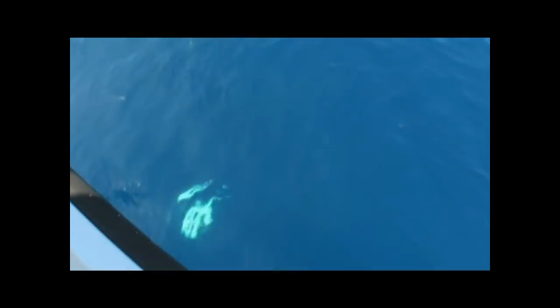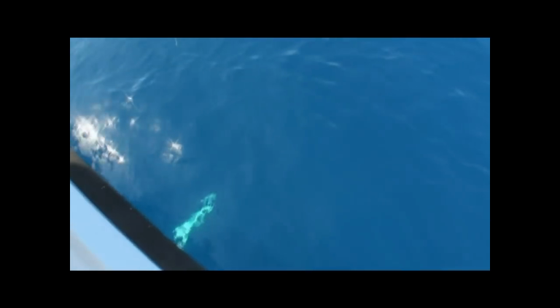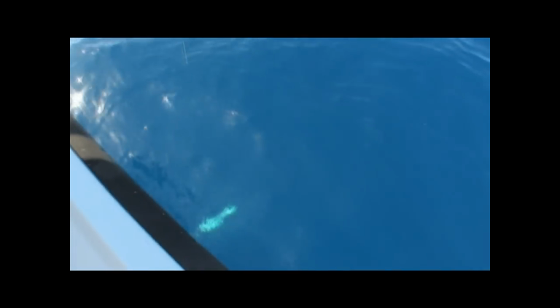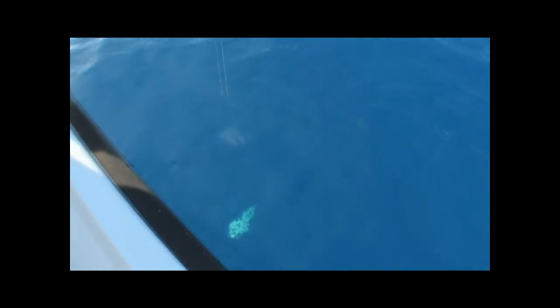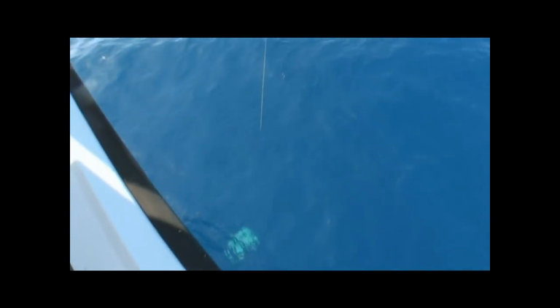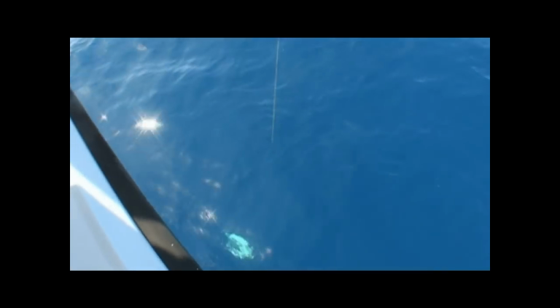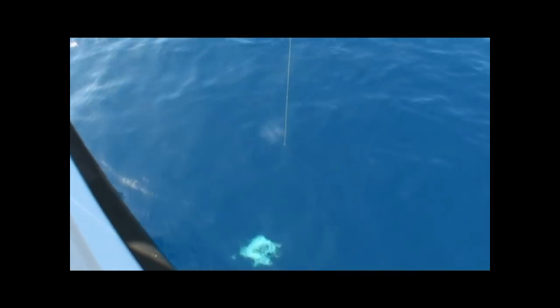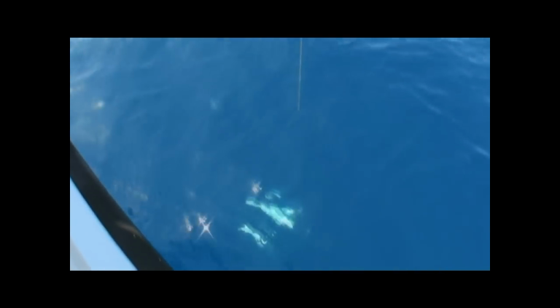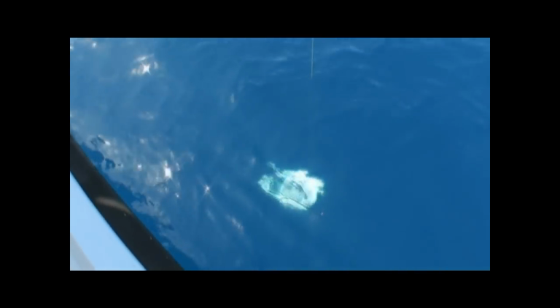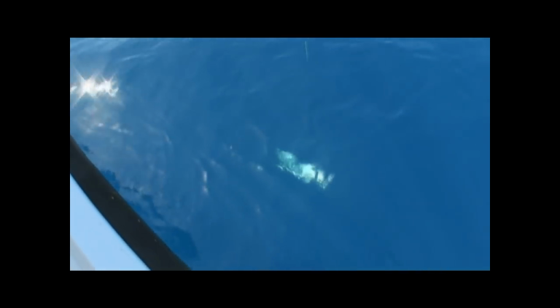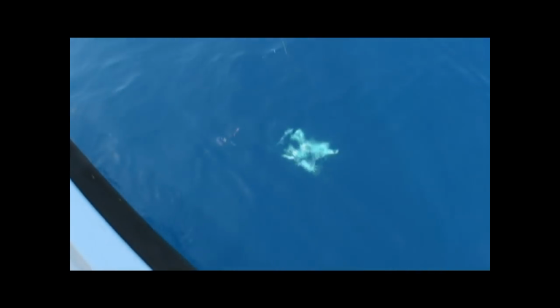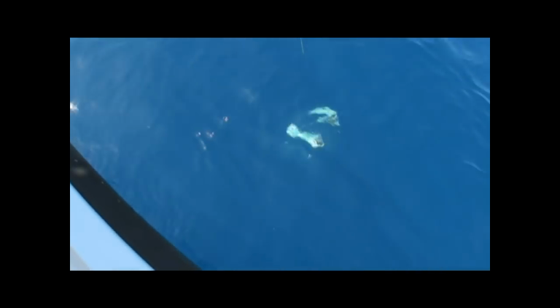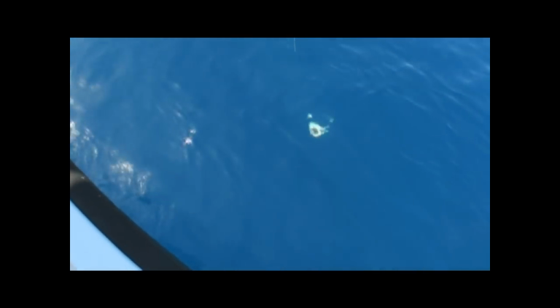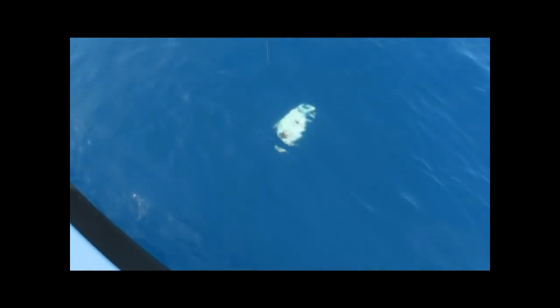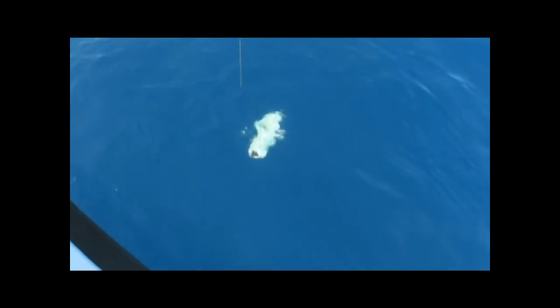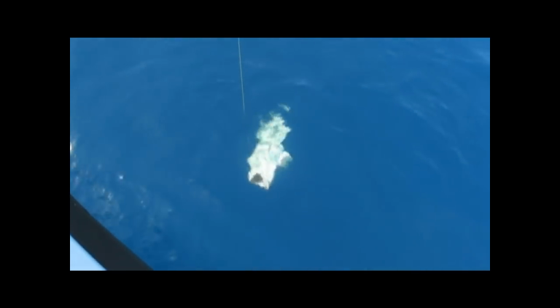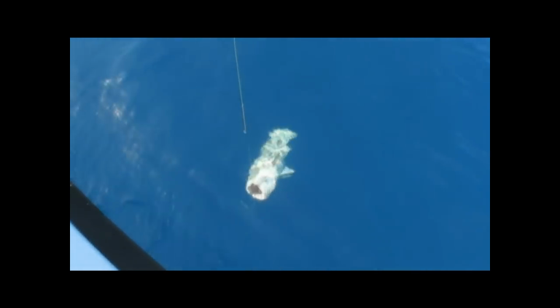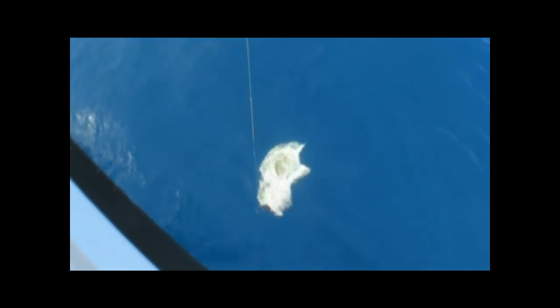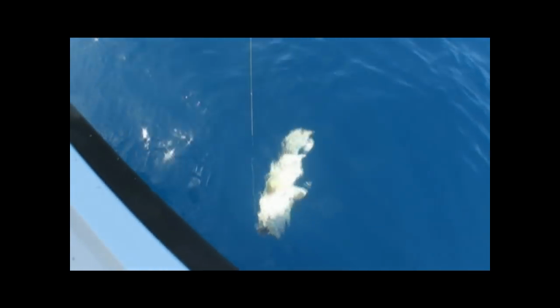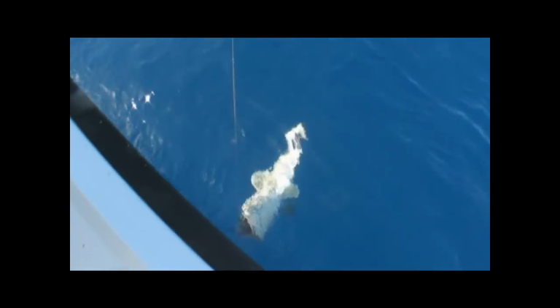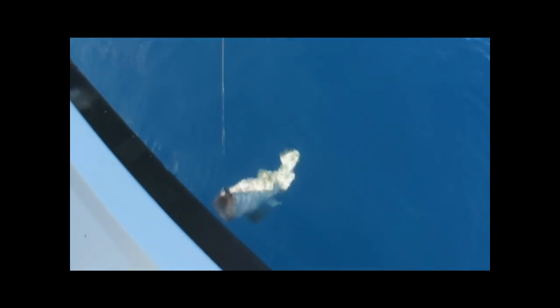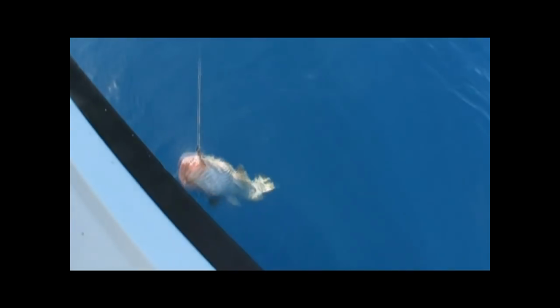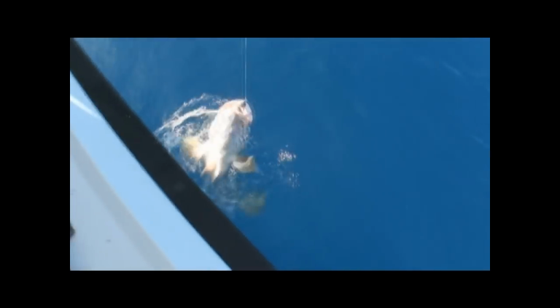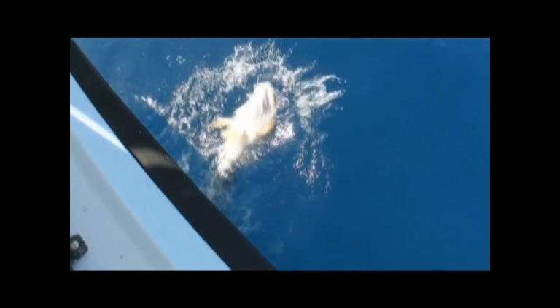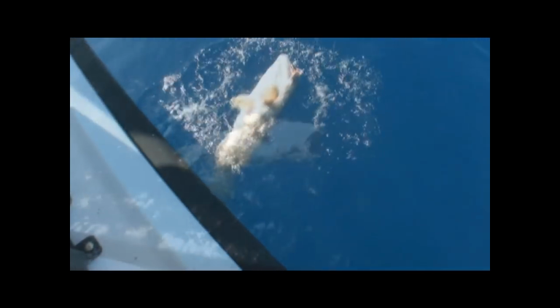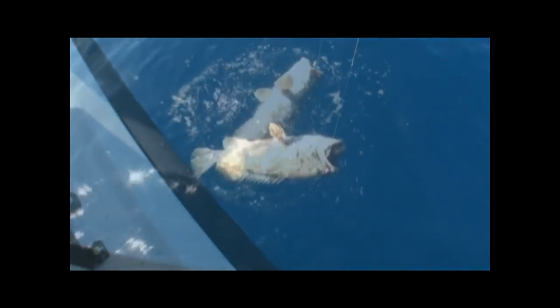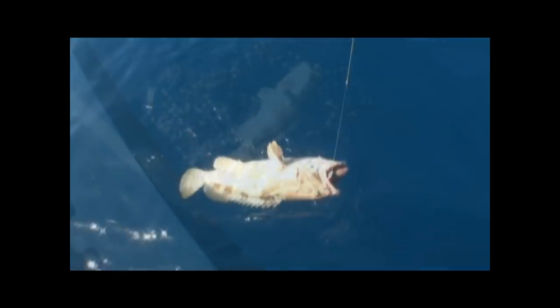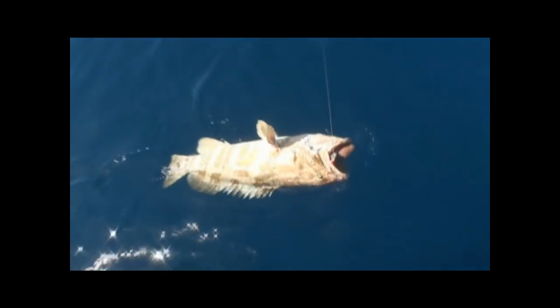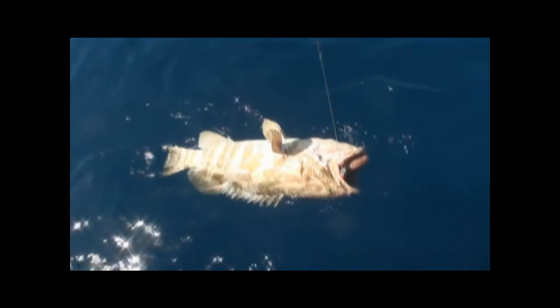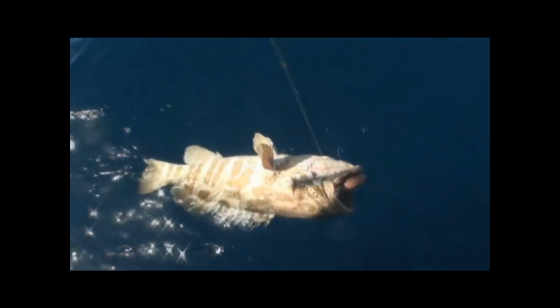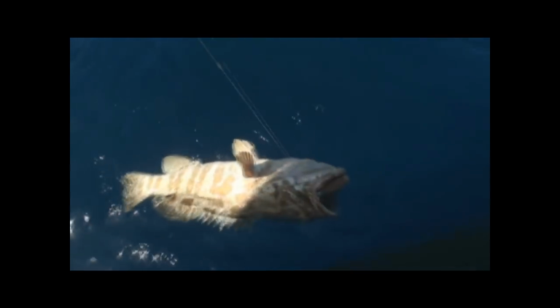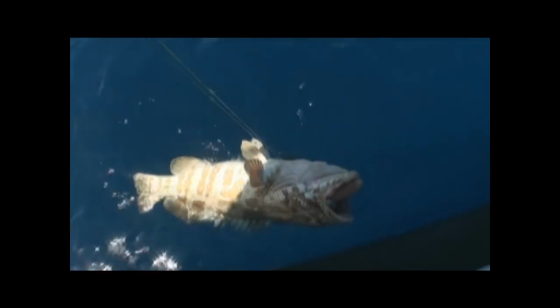Looks like a big cod - big cod on the plastic. Oh, that's a nice fish. Big cod on the jig.